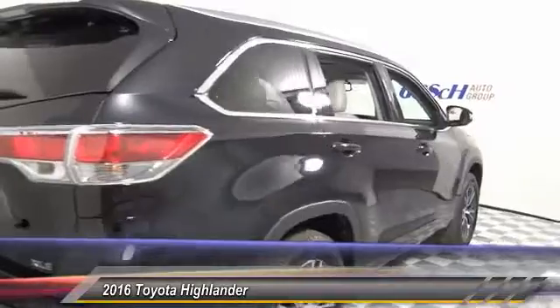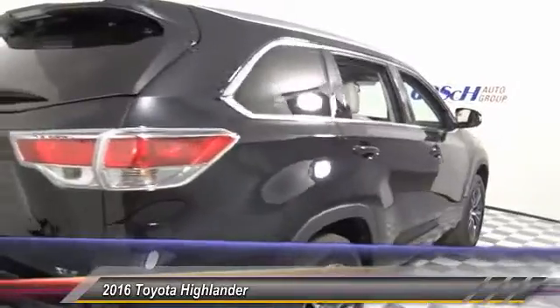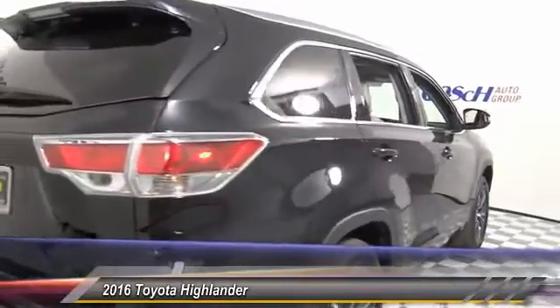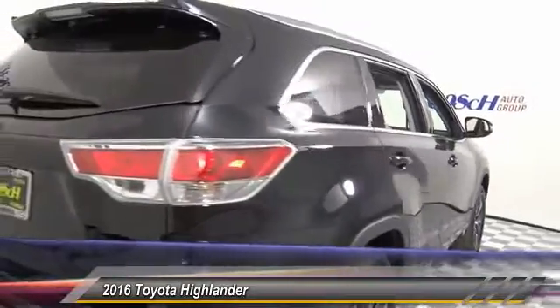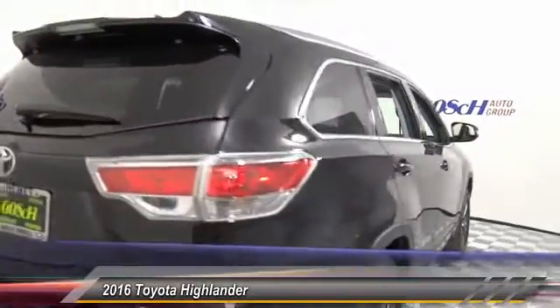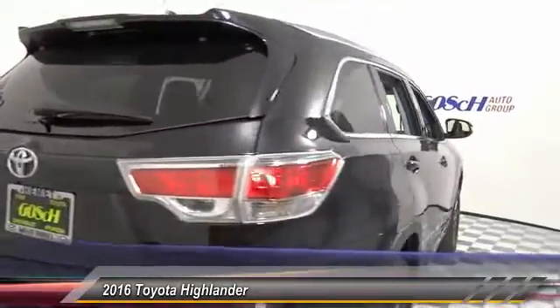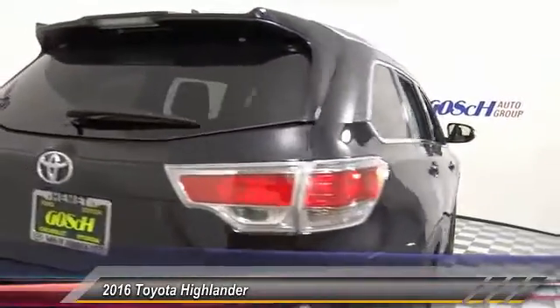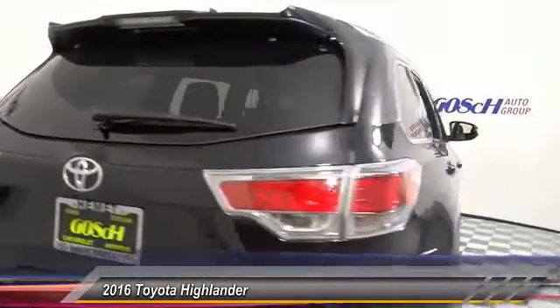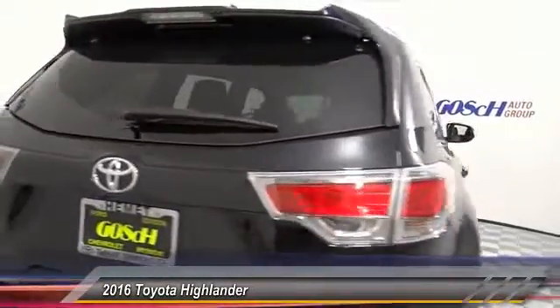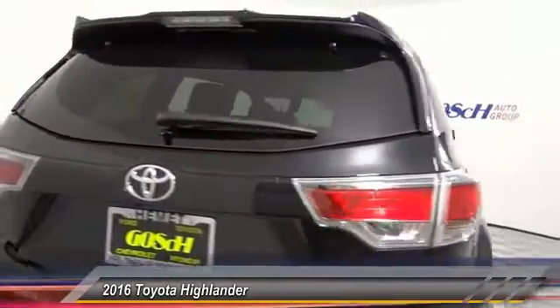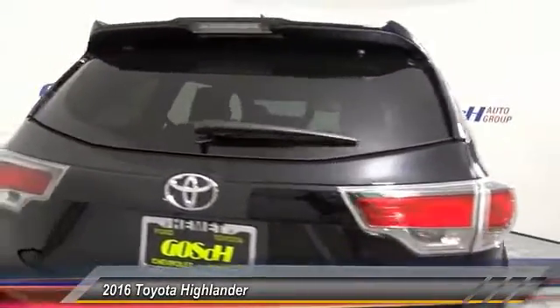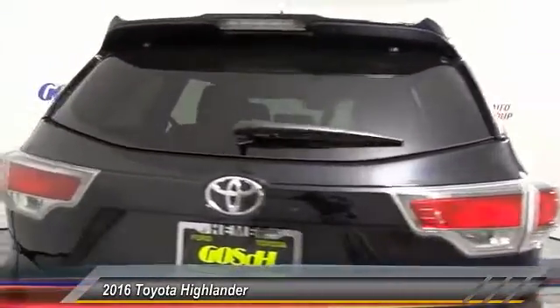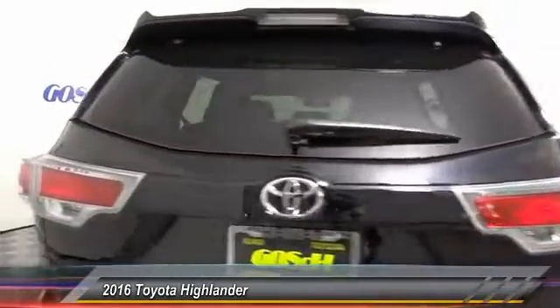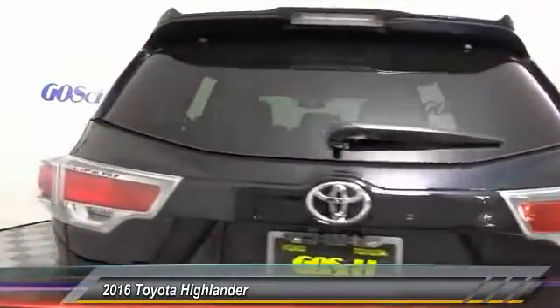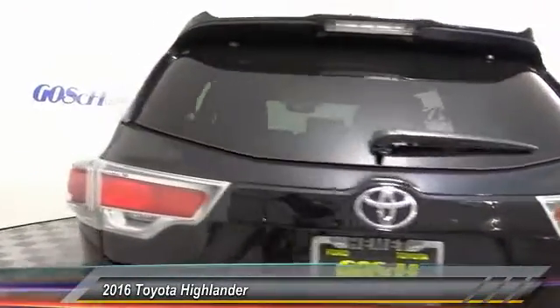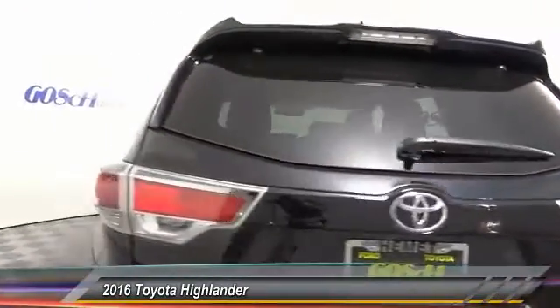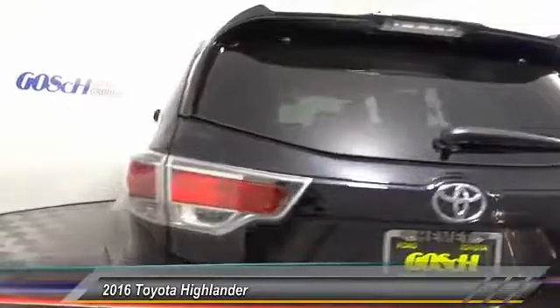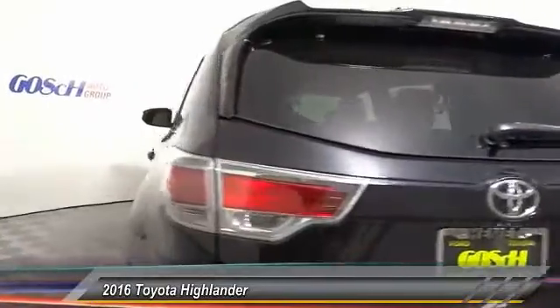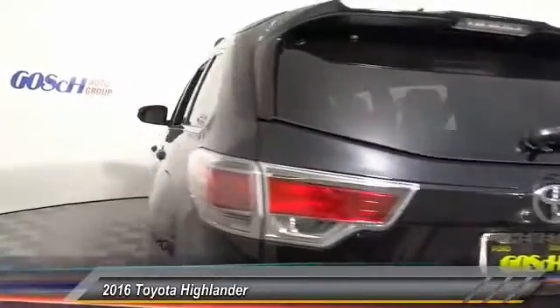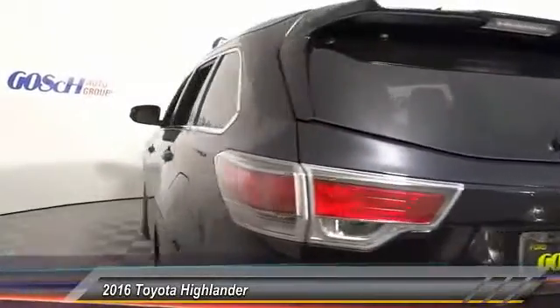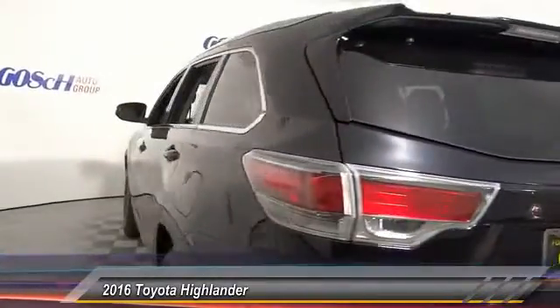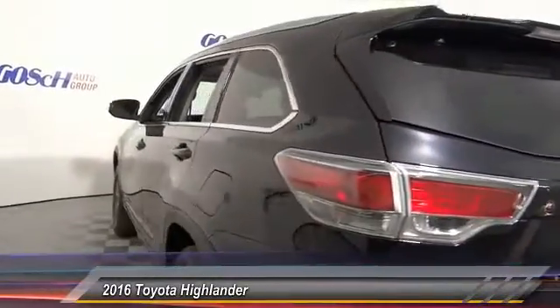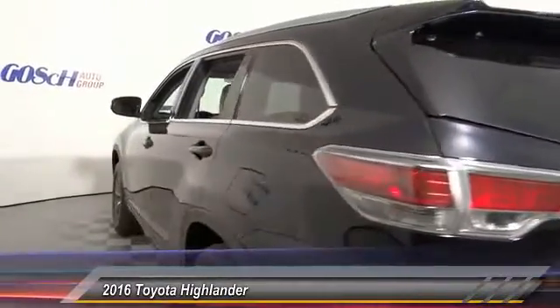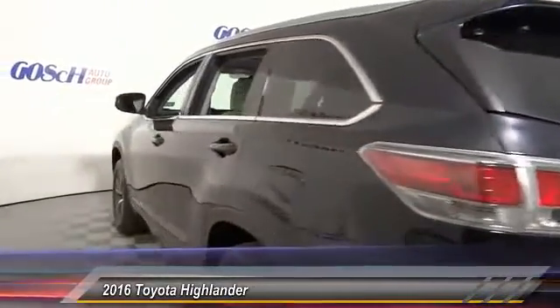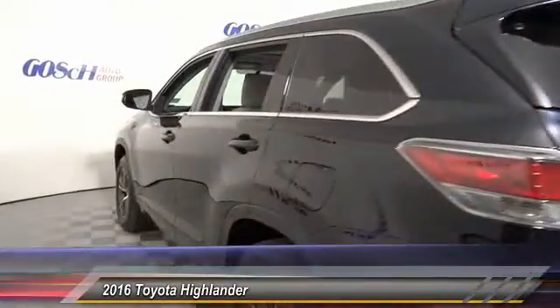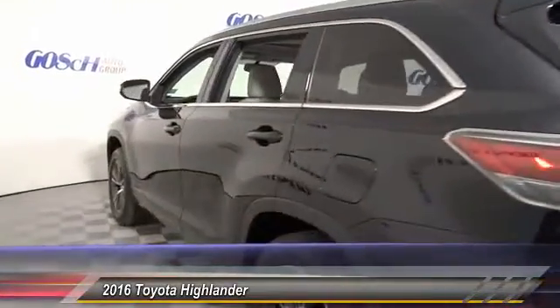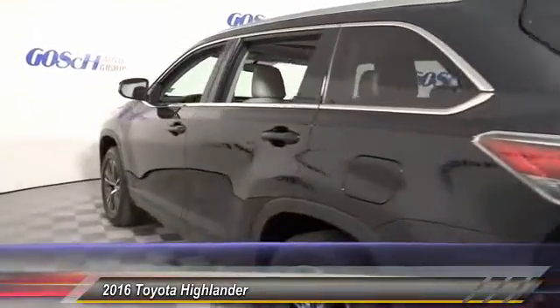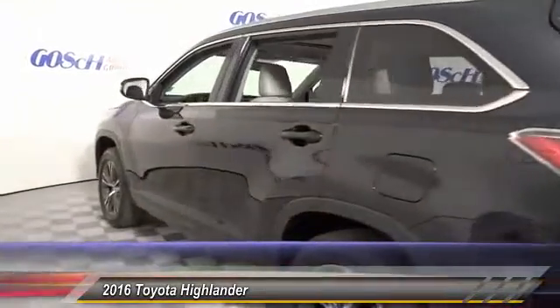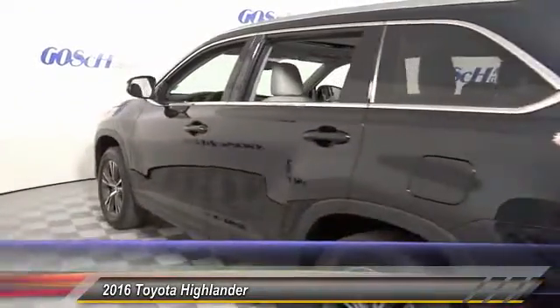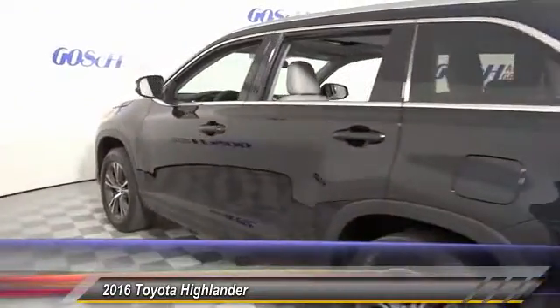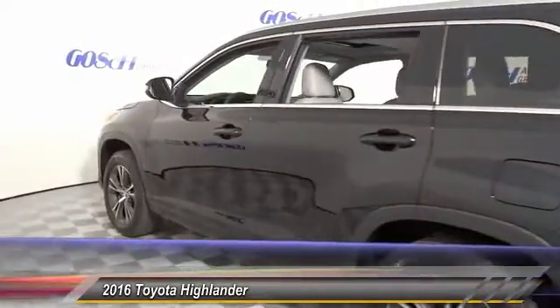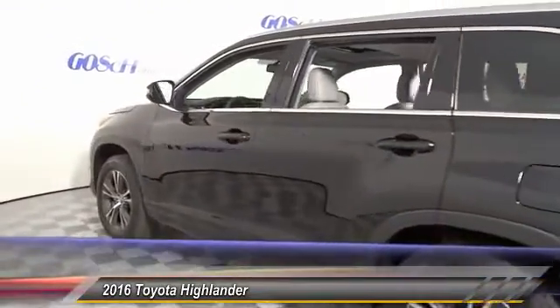A 2010 top safety pick, the Highlander is where substance meets style and is priced below $40,000. This vehicle has less than 100 miles.